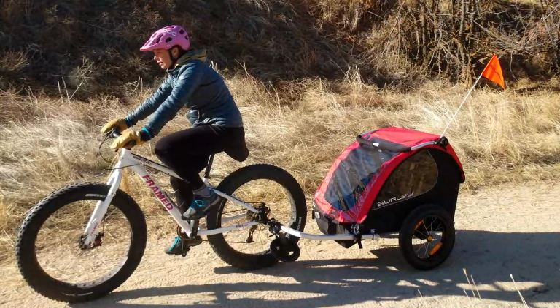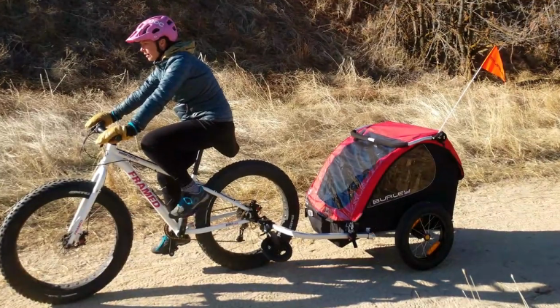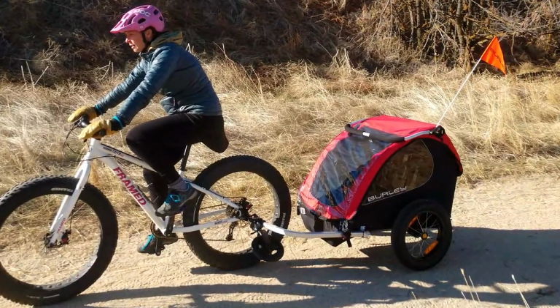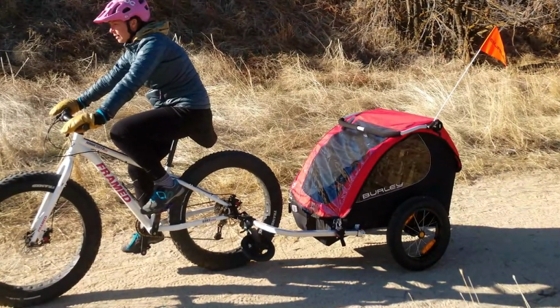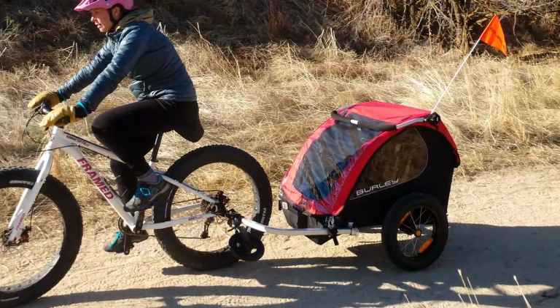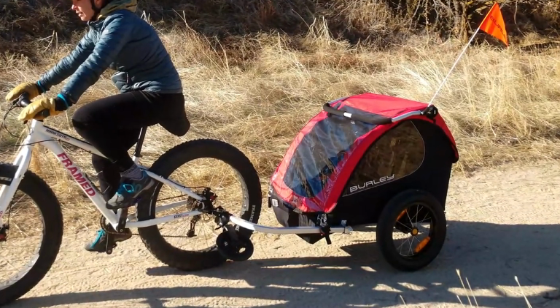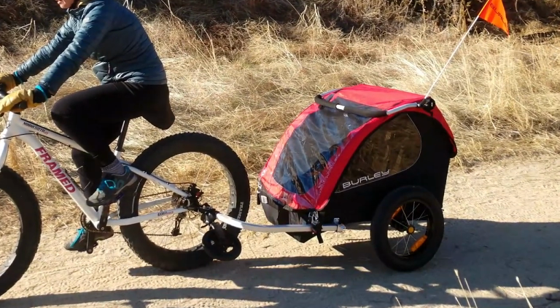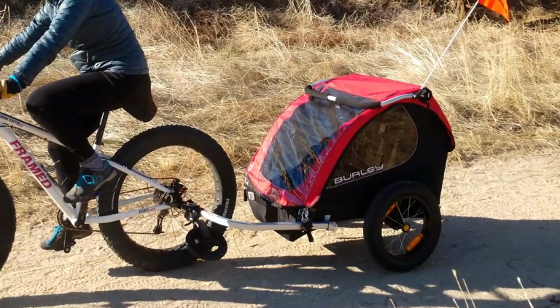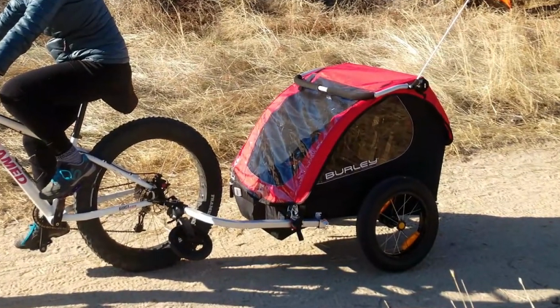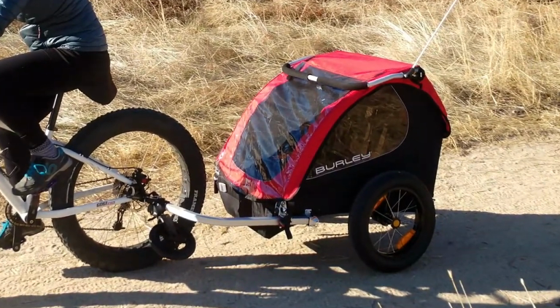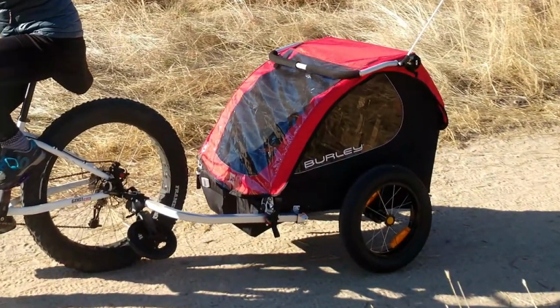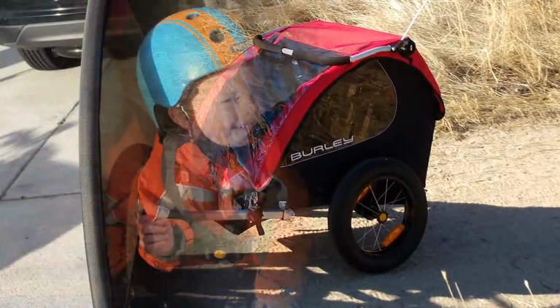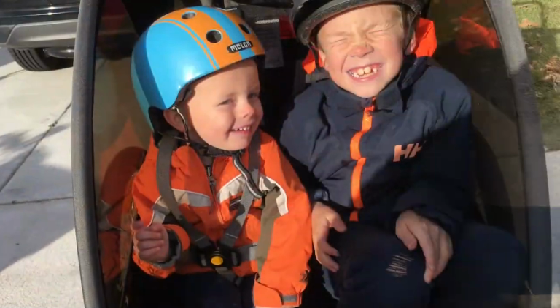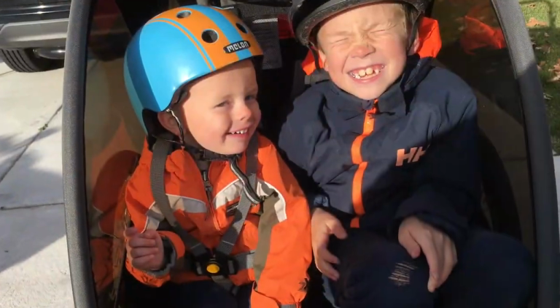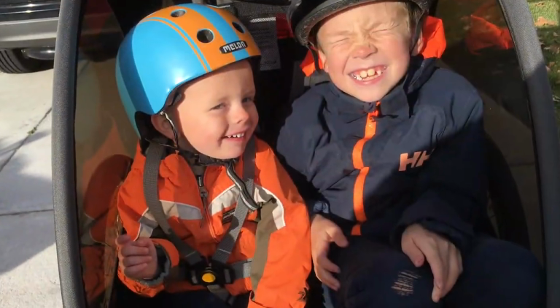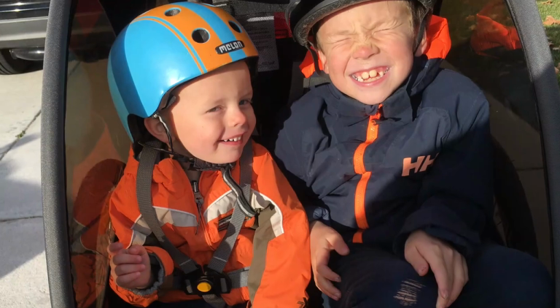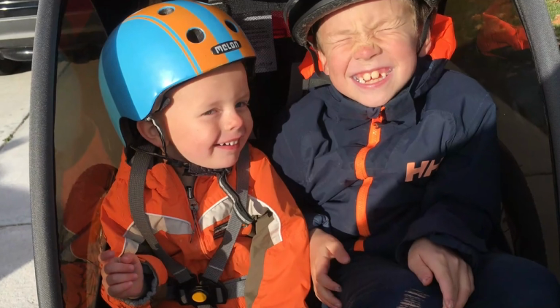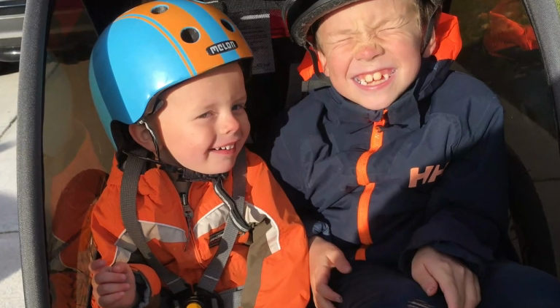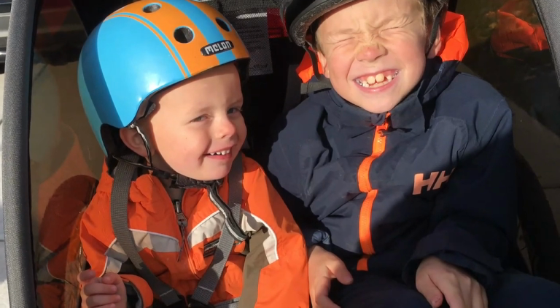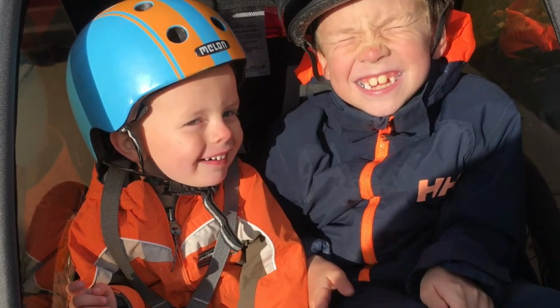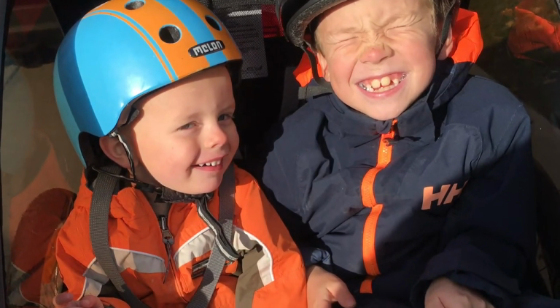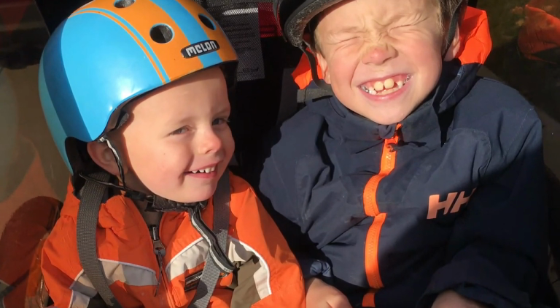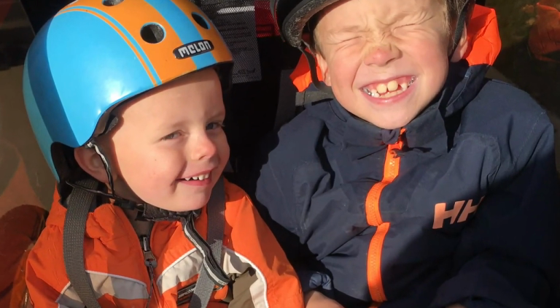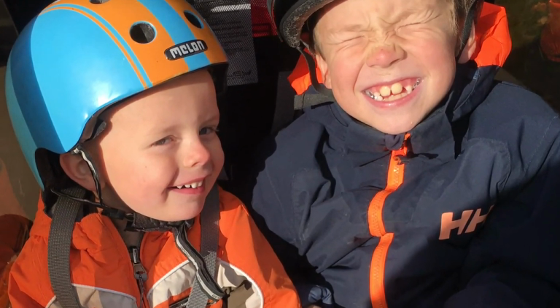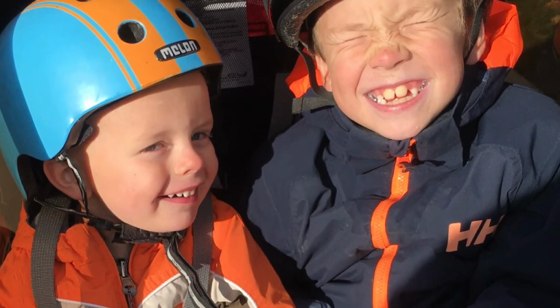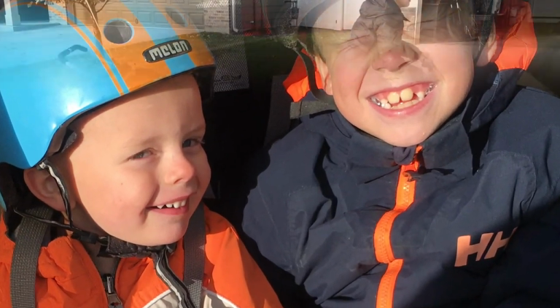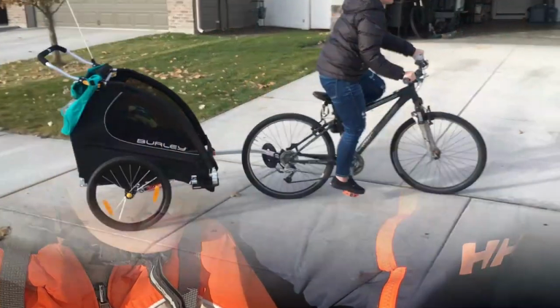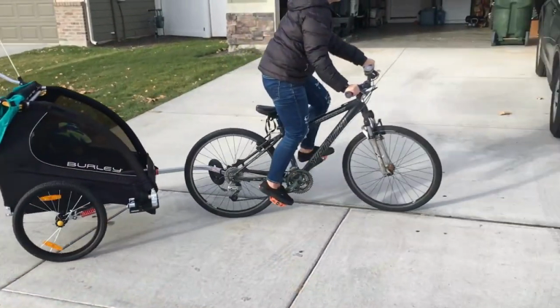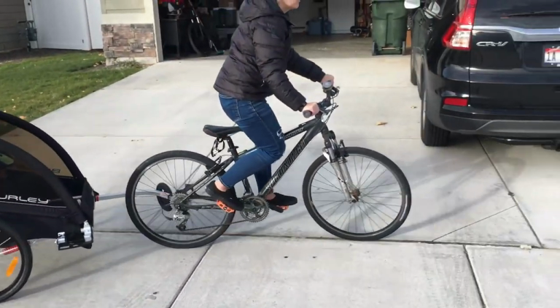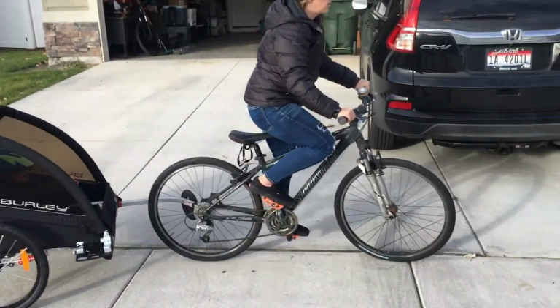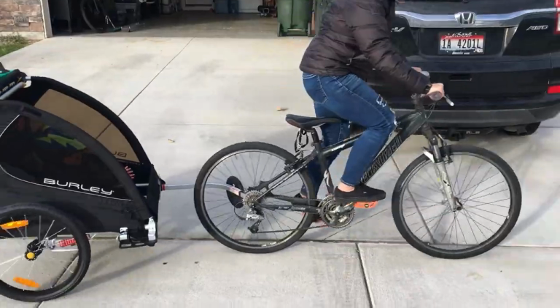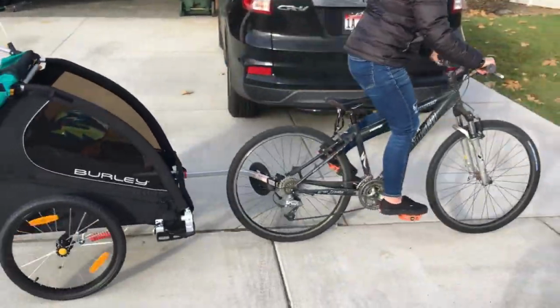Accessorizing with a bike trailer can be difficult because many of them cost quite a bit for being an accessory used for just a few years. There's added value in knowing once the kids are grown, the trailer can still be used to haul groceries and other loads.